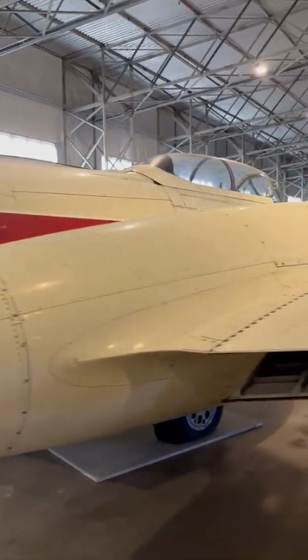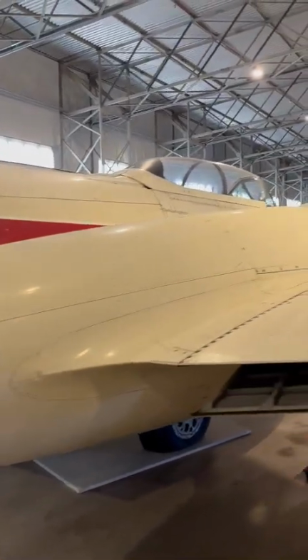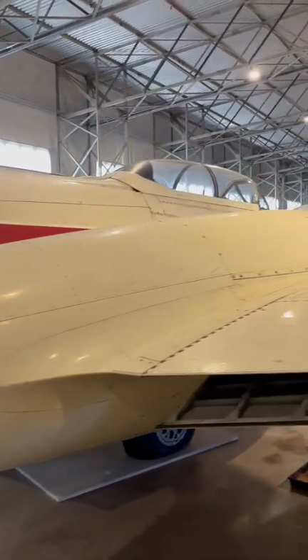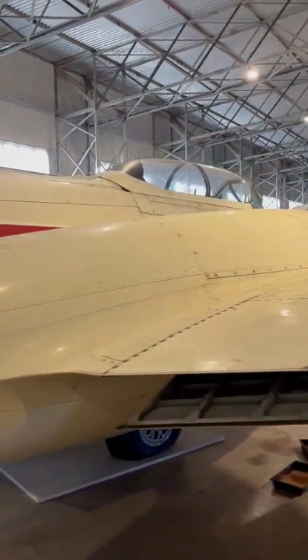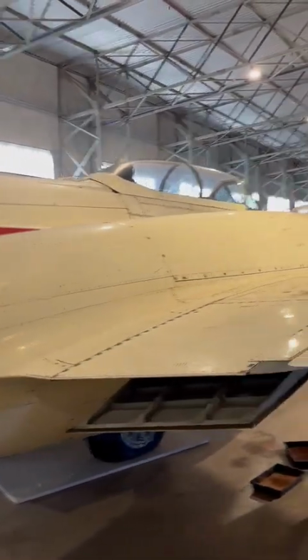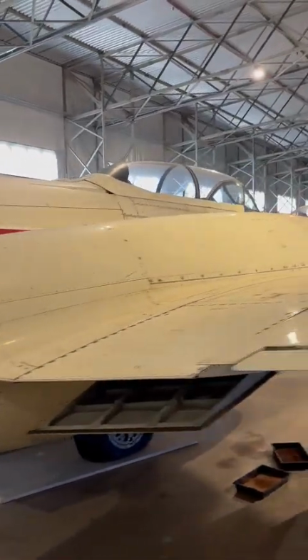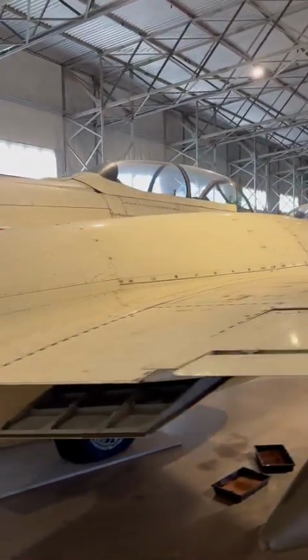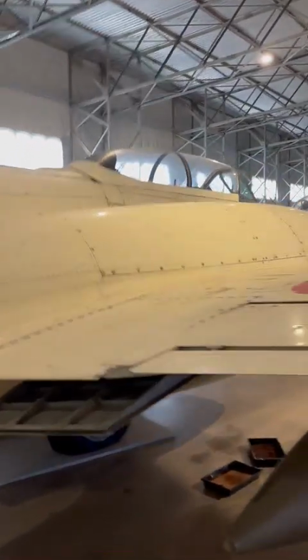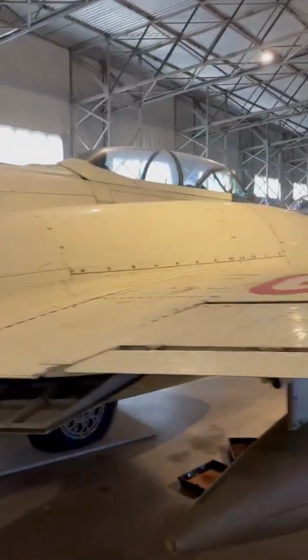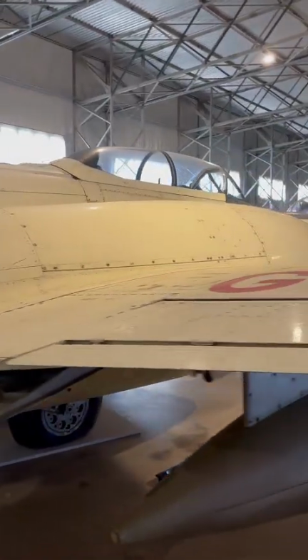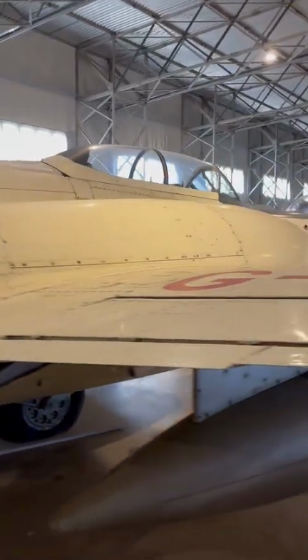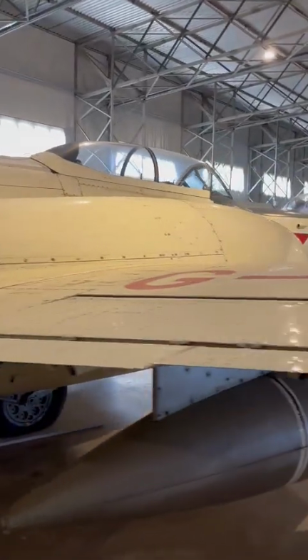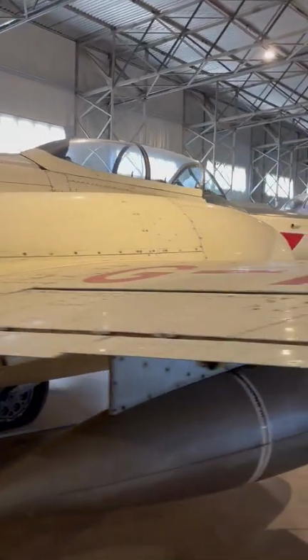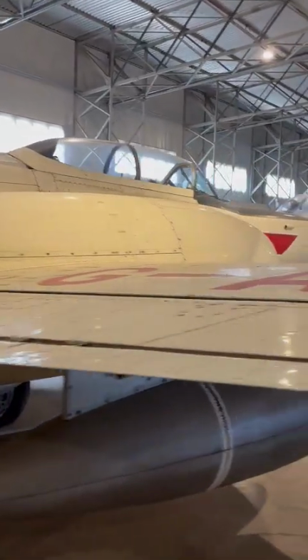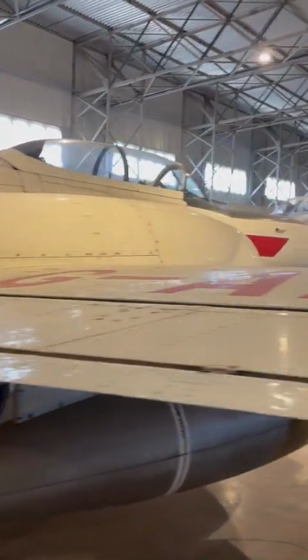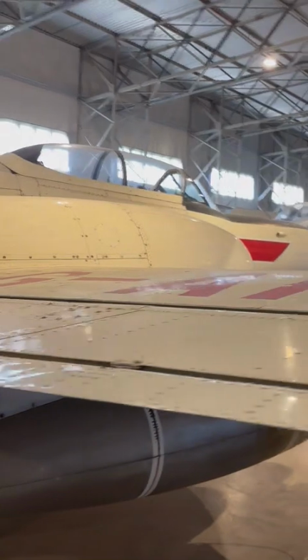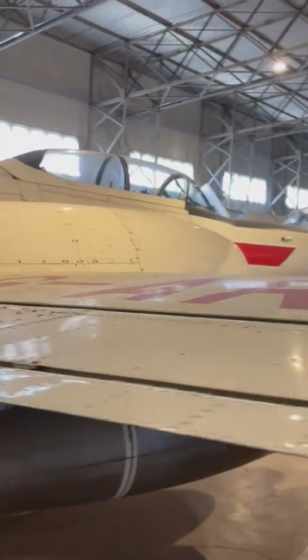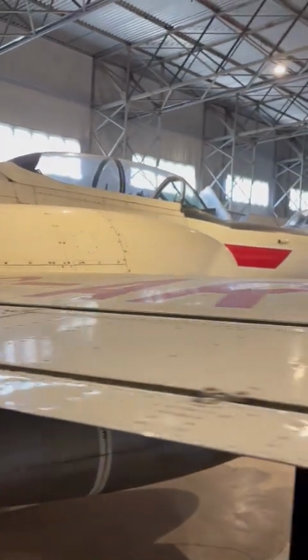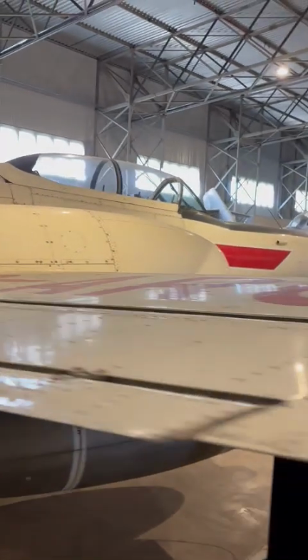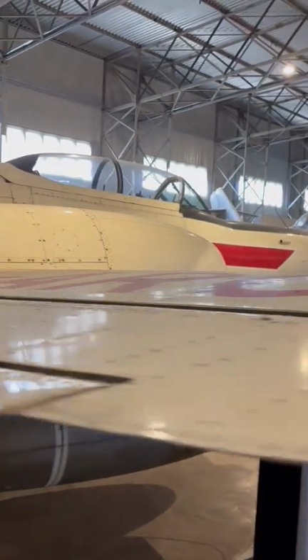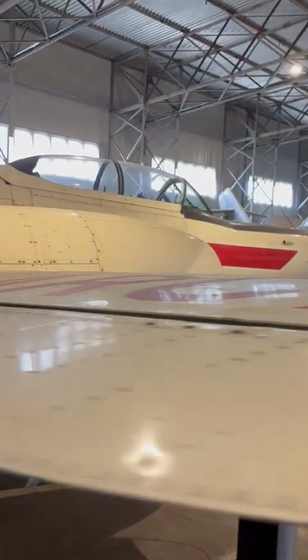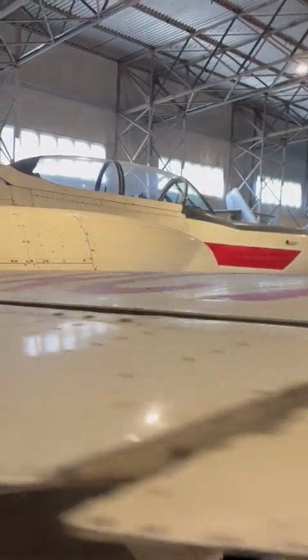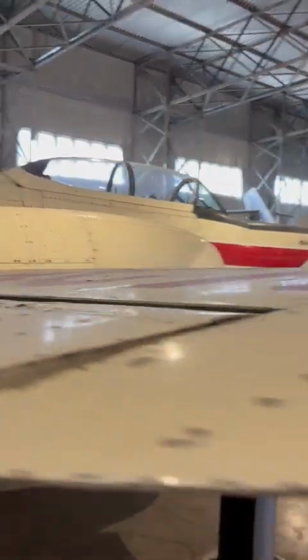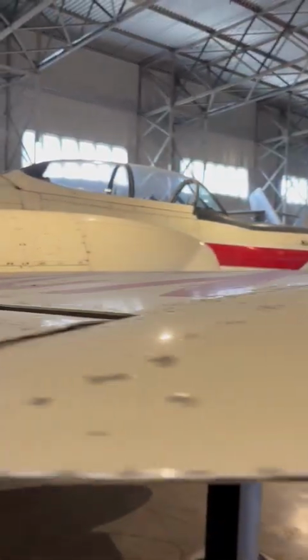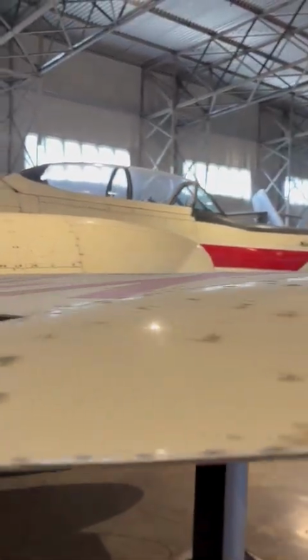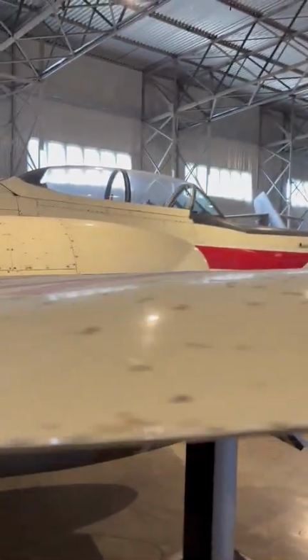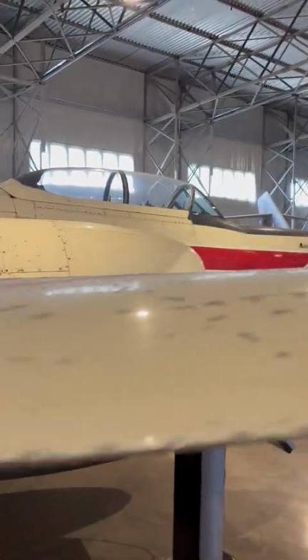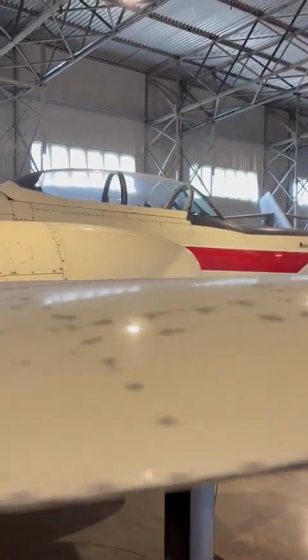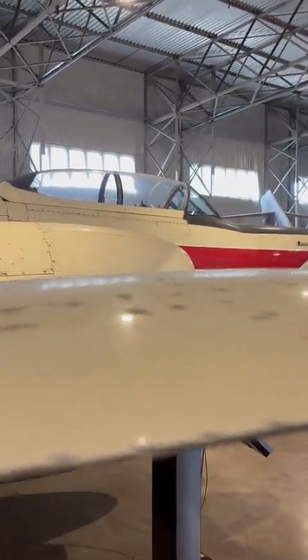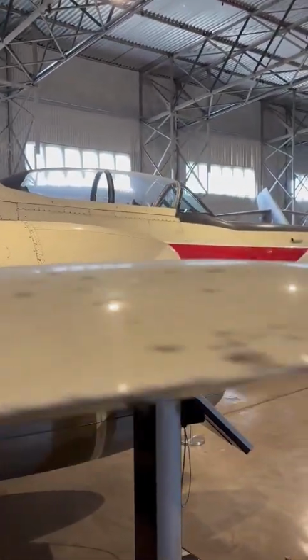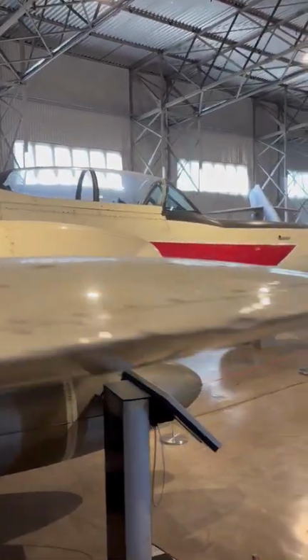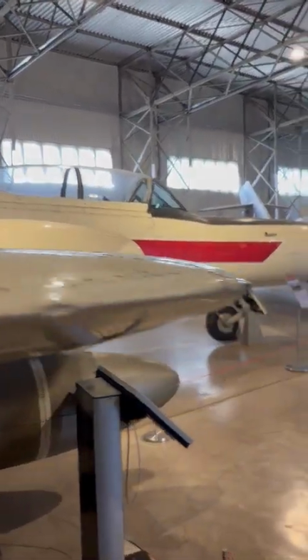So what do you reckon to the Meteor? A lot of people said it was a bit of a dangerous aircraft, but was it as good as people say? Let us know in the comments.